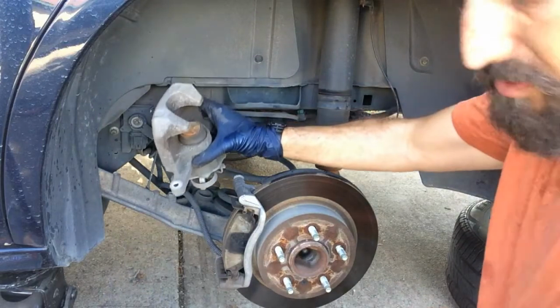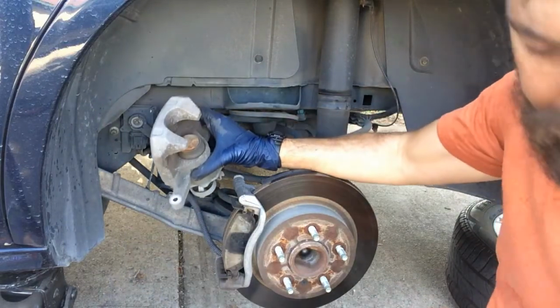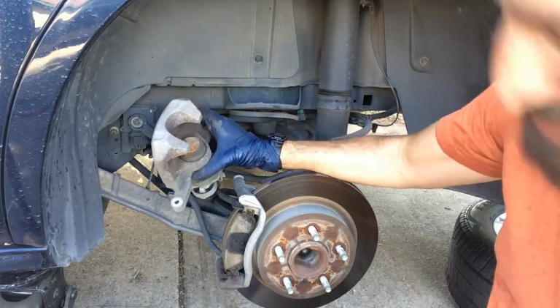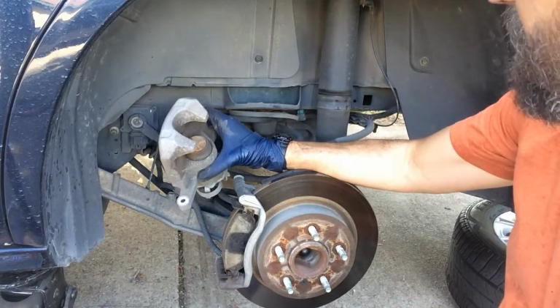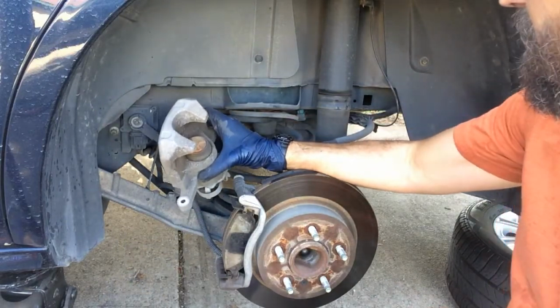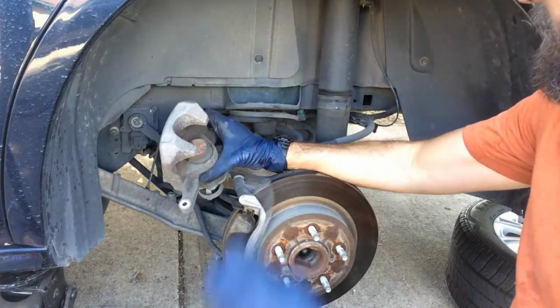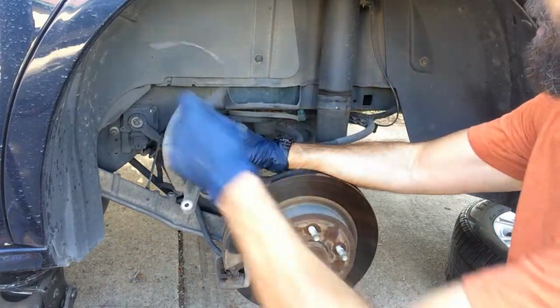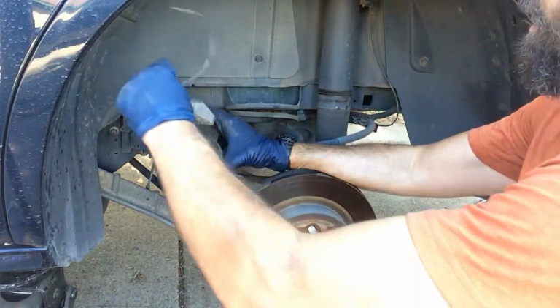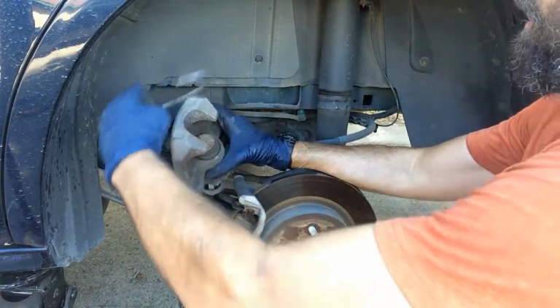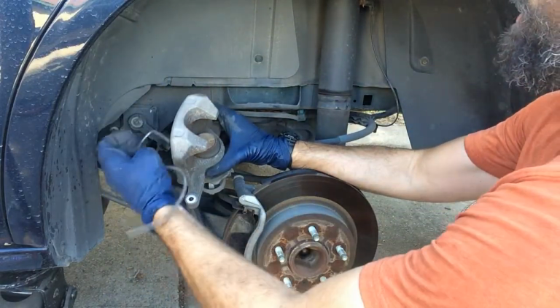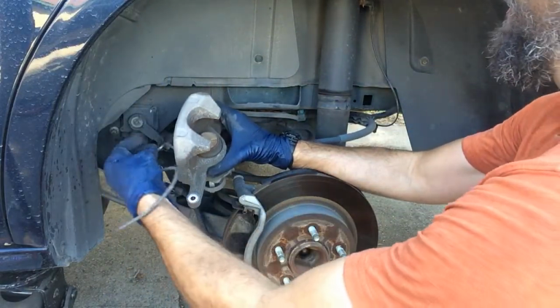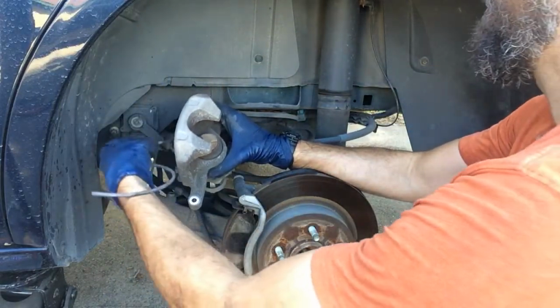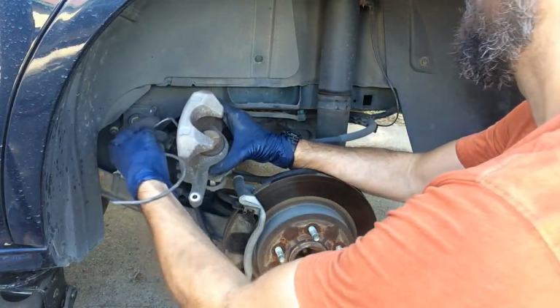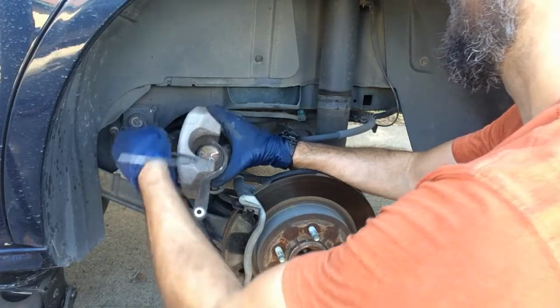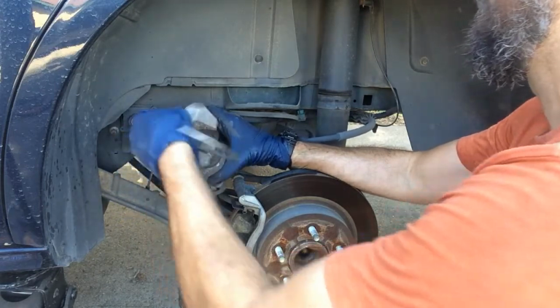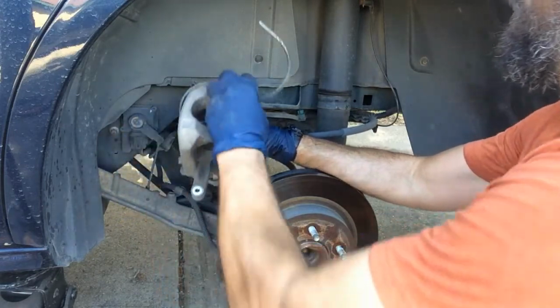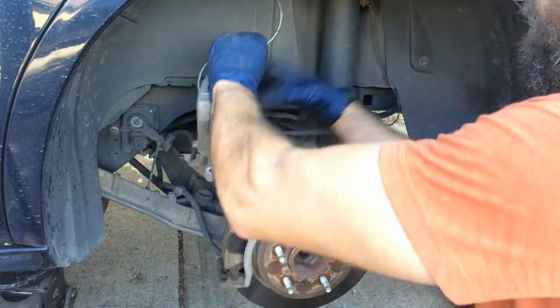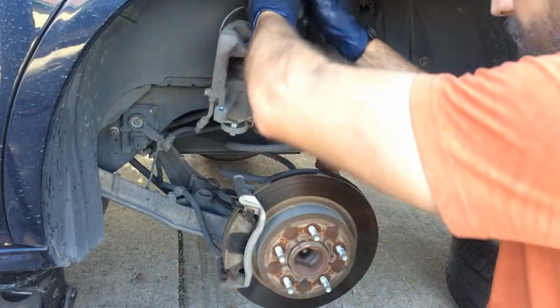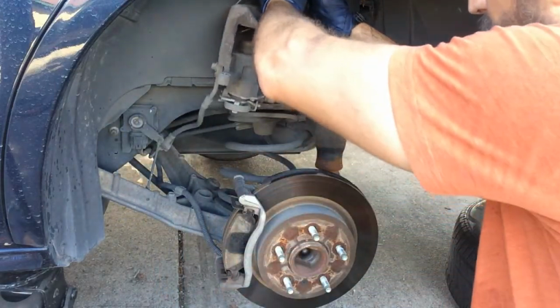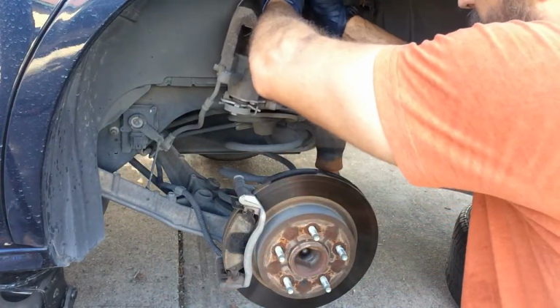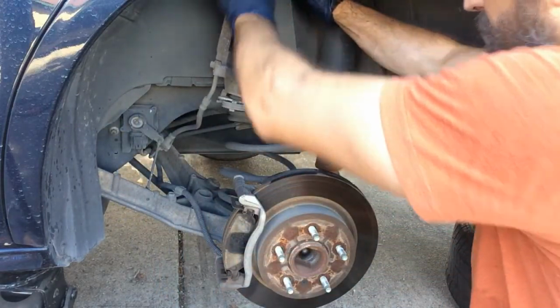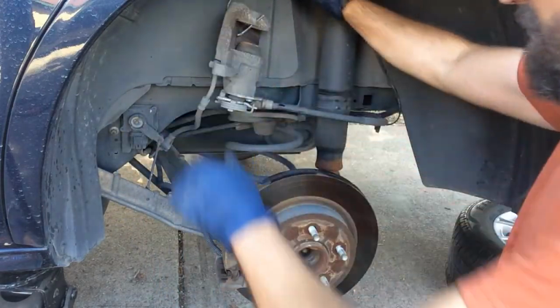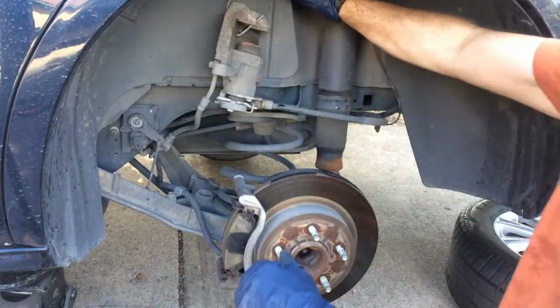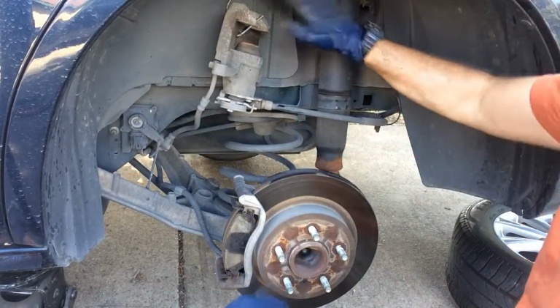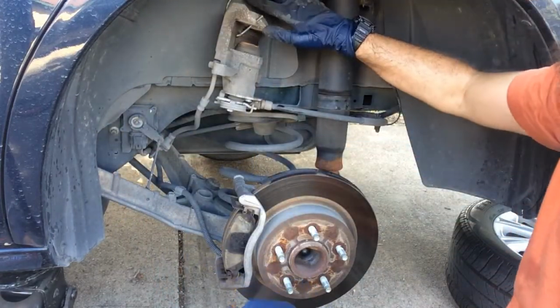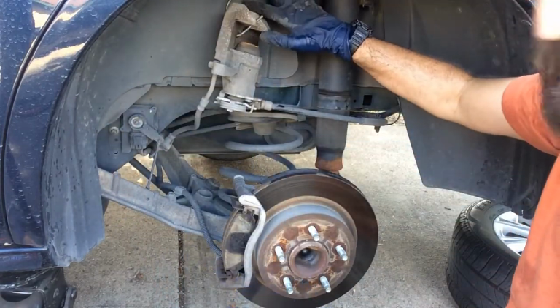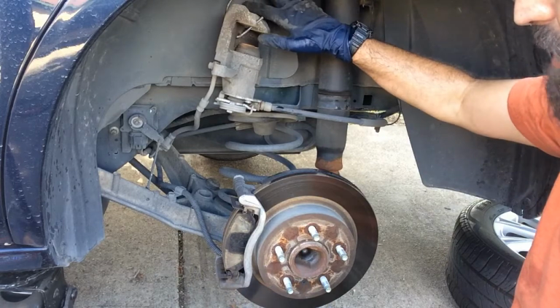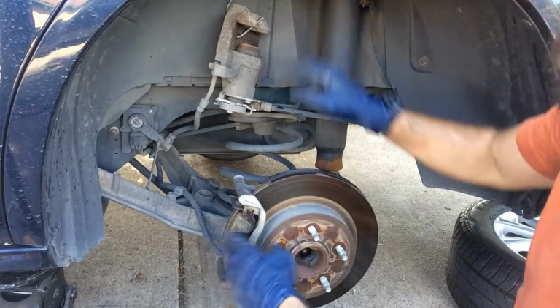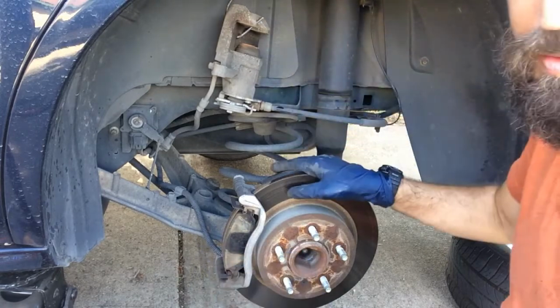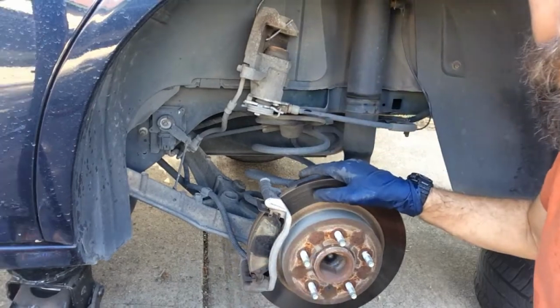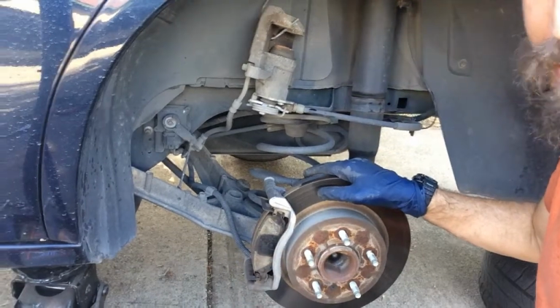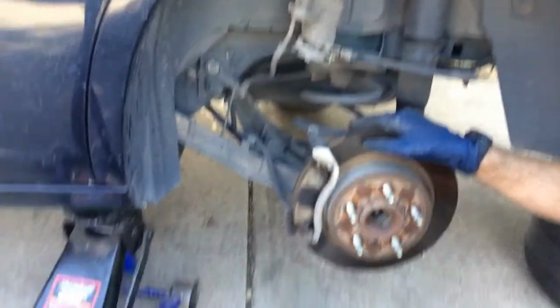I'm using this piece of wire — just want to run it through here and hang it anywhere. It's safe, it's out of the way. Now let's work on these brake pads.